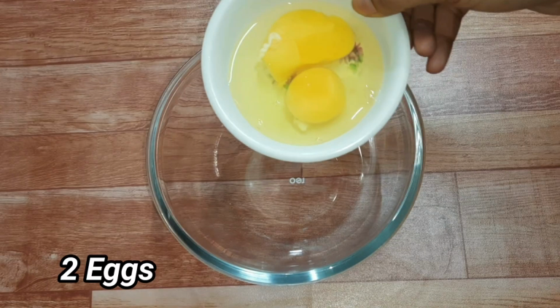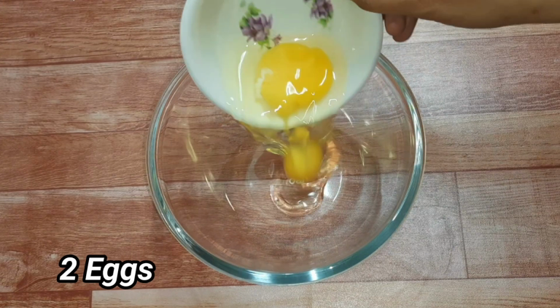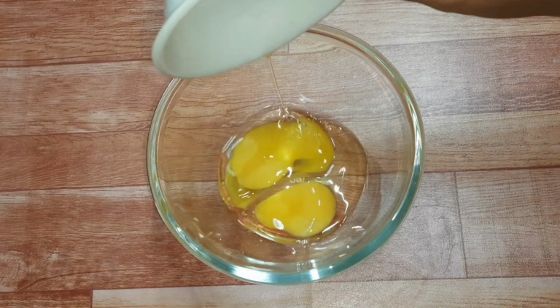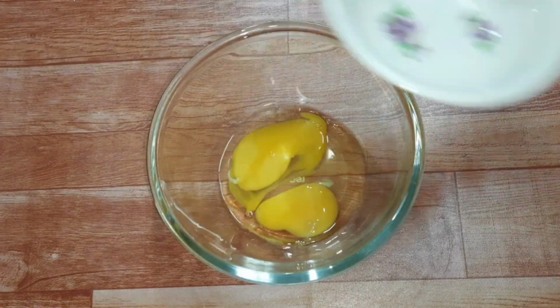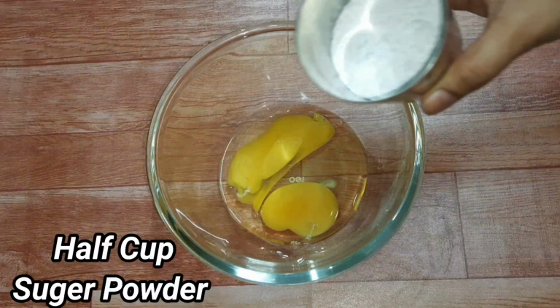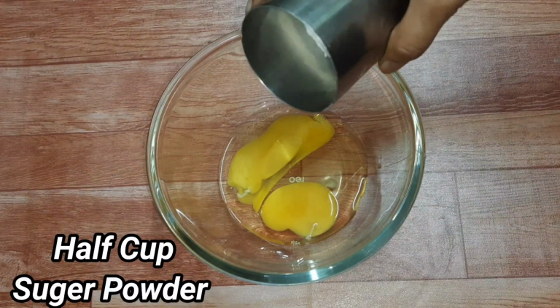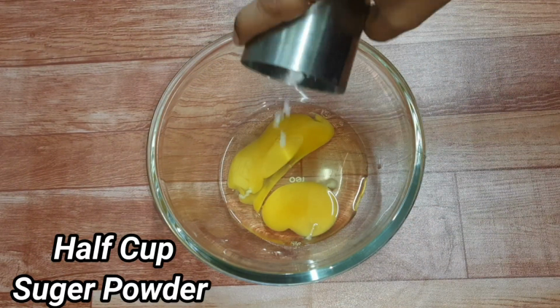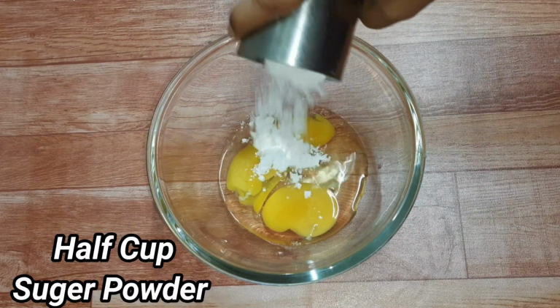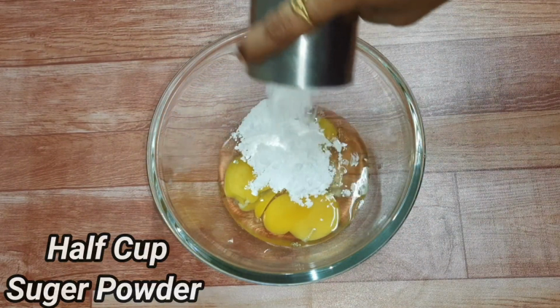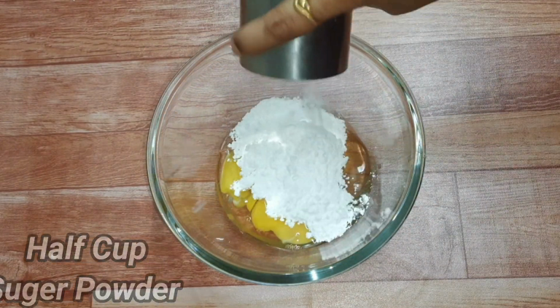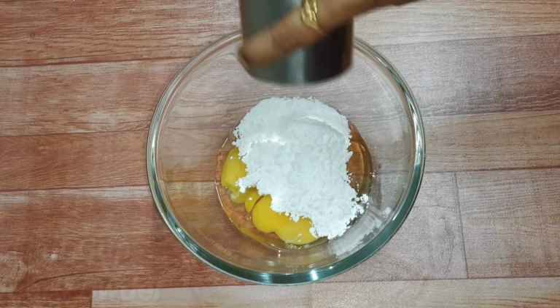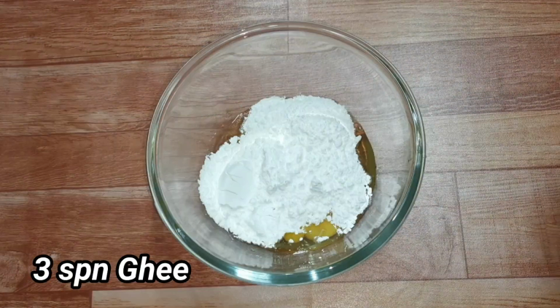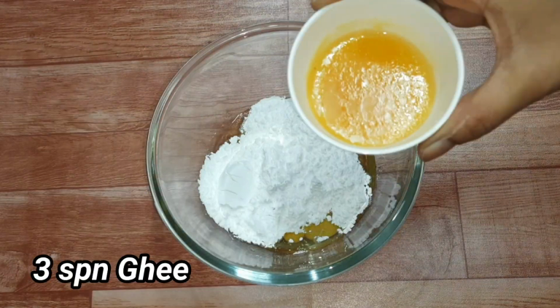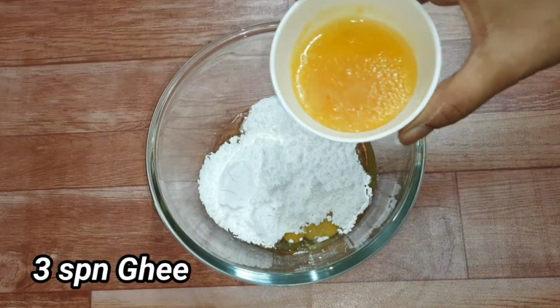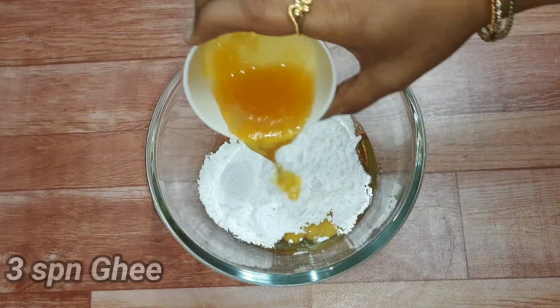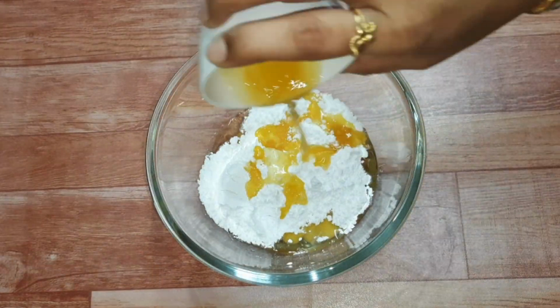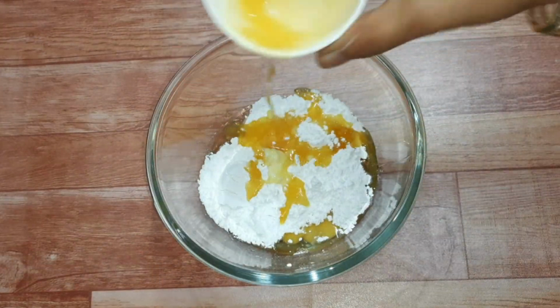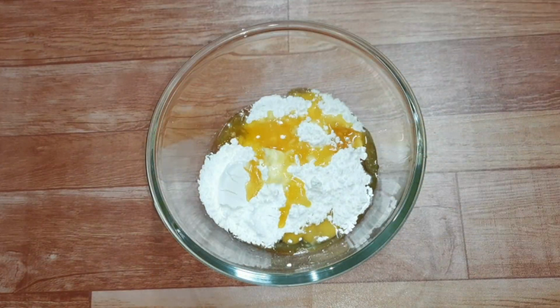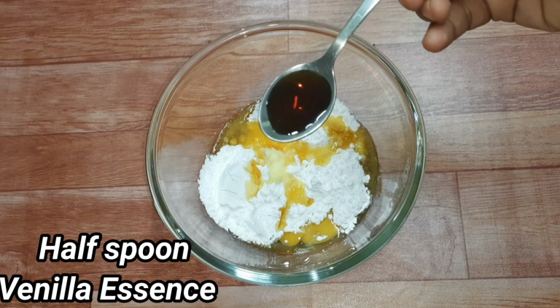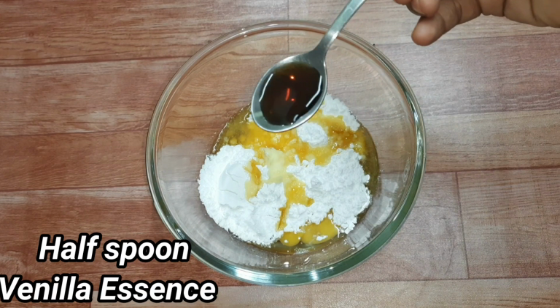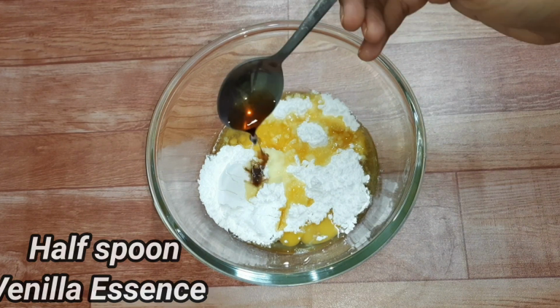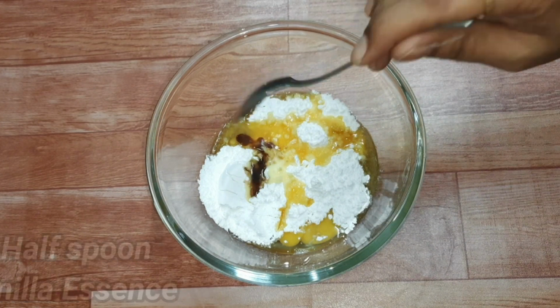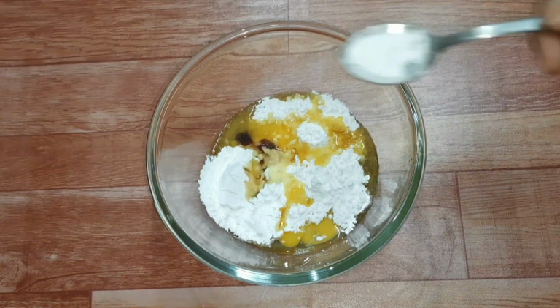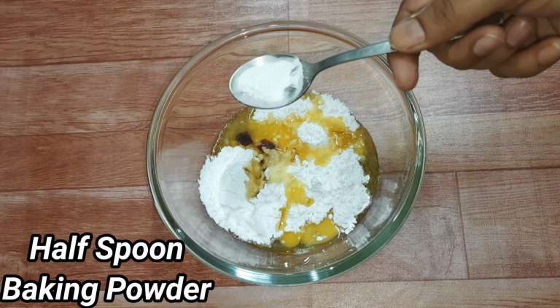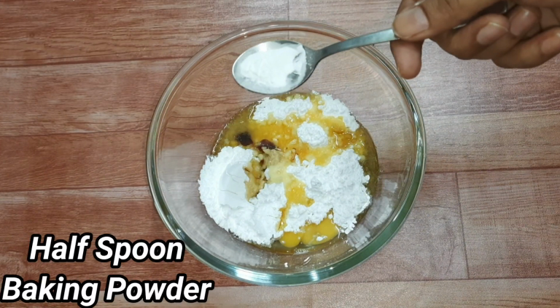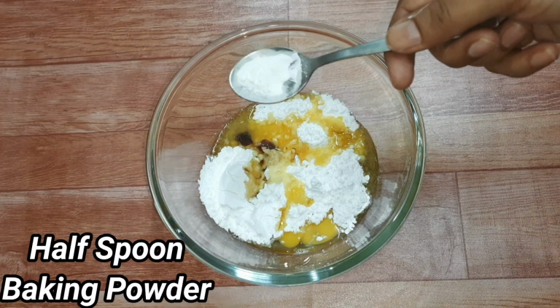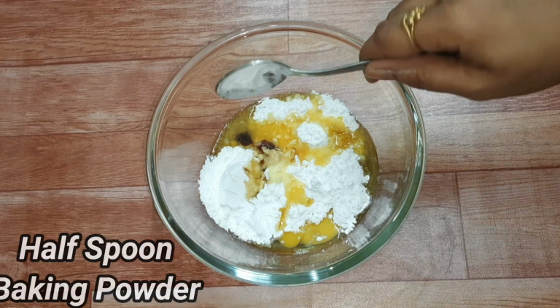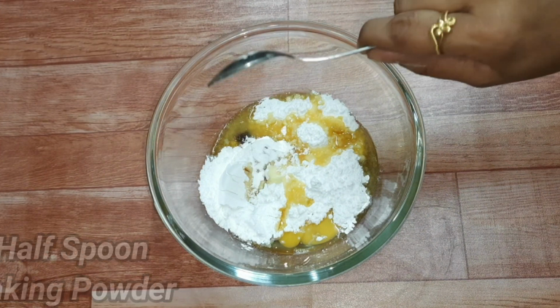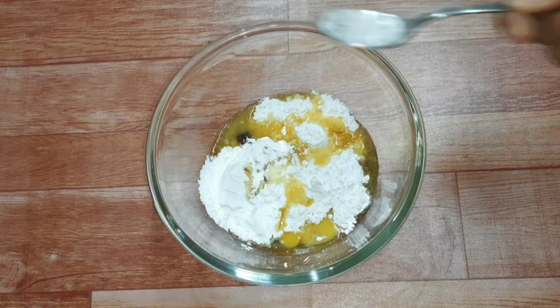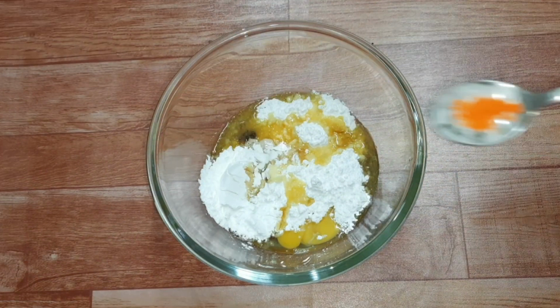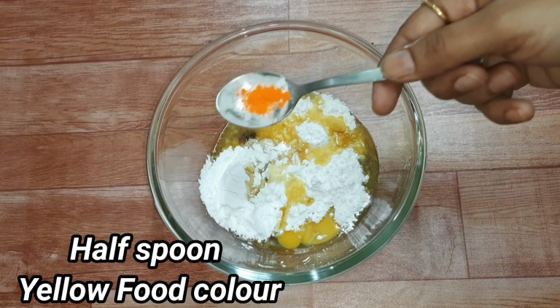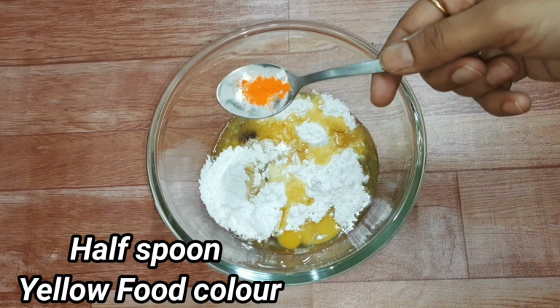2 eggs, half cup of sugar powder, half spoon of vanilla essence, half spoon of baking powder, and half spoon of yellow food color.